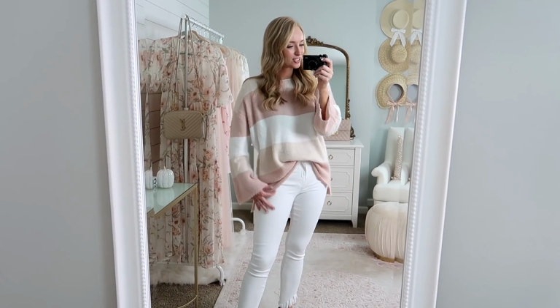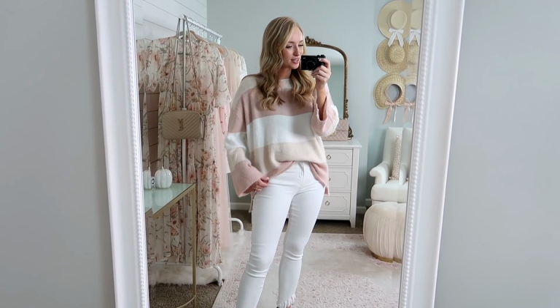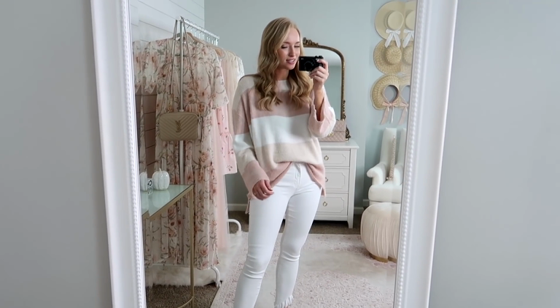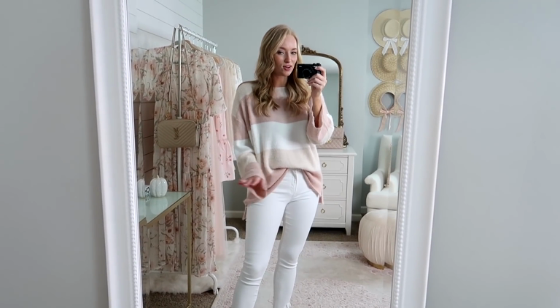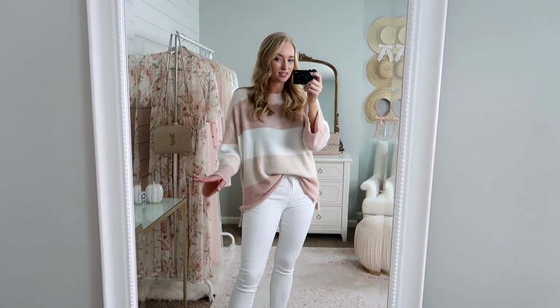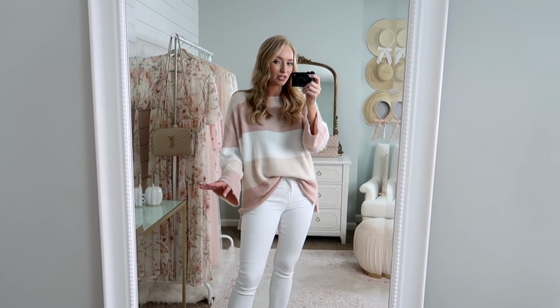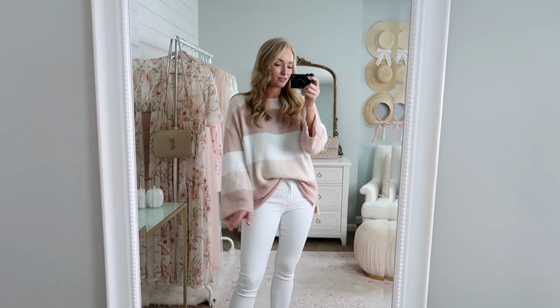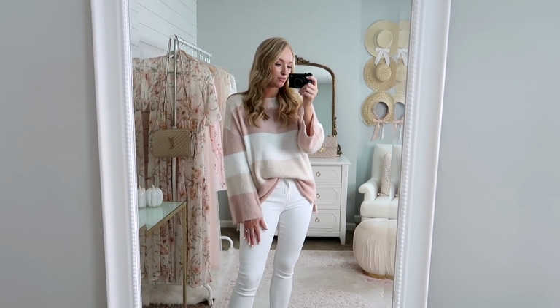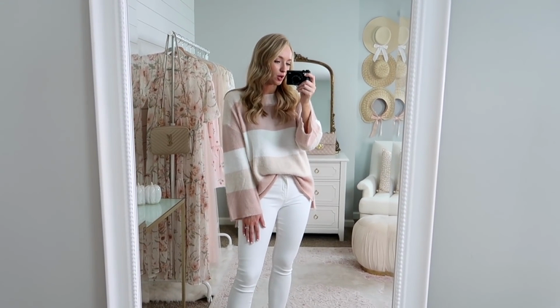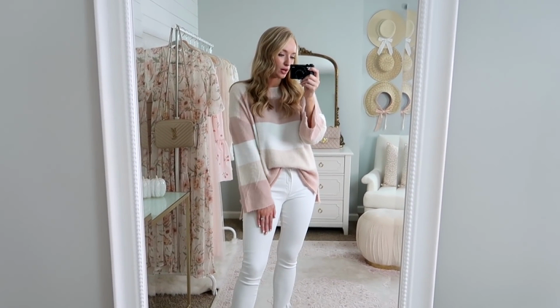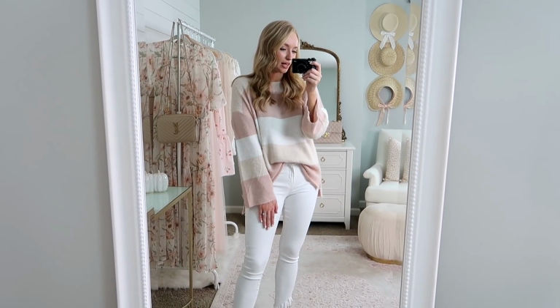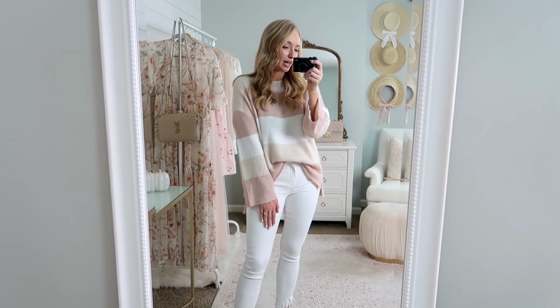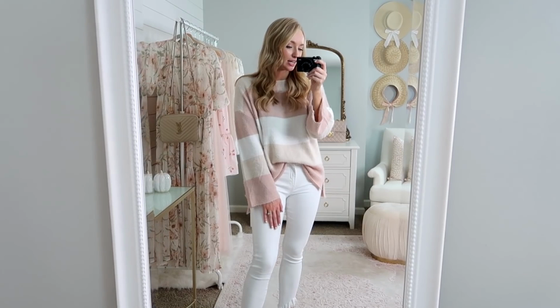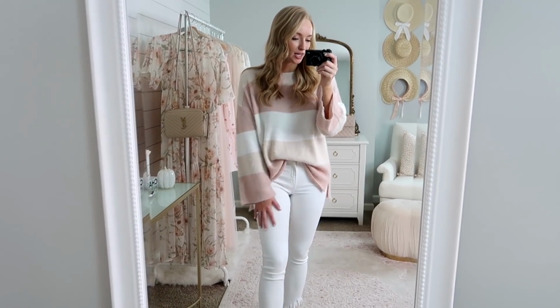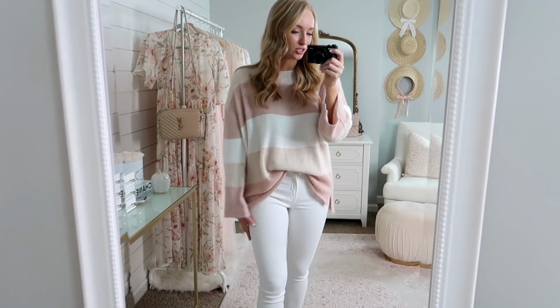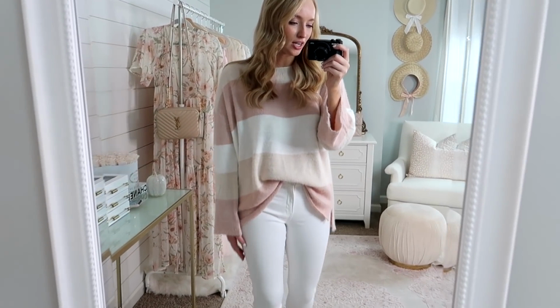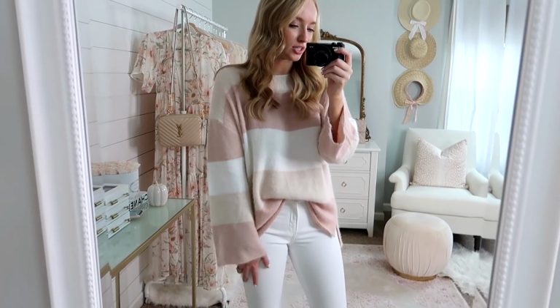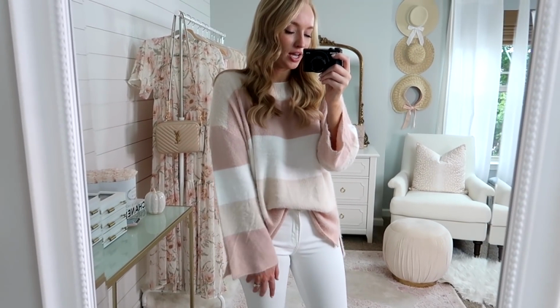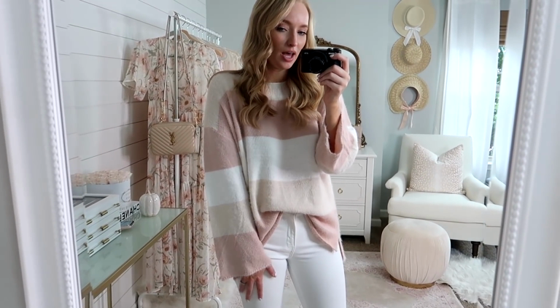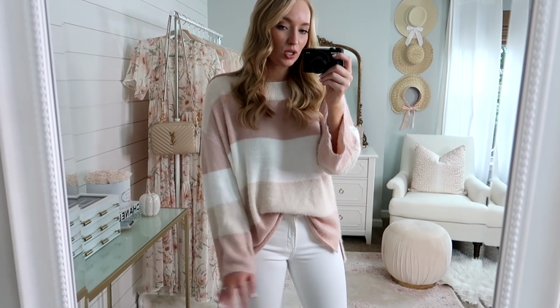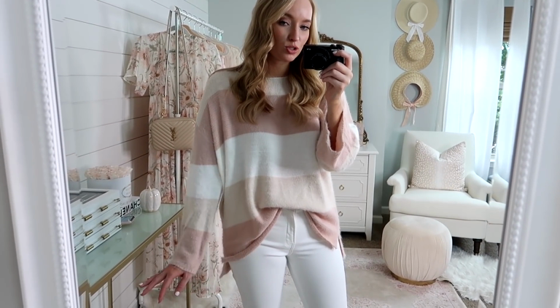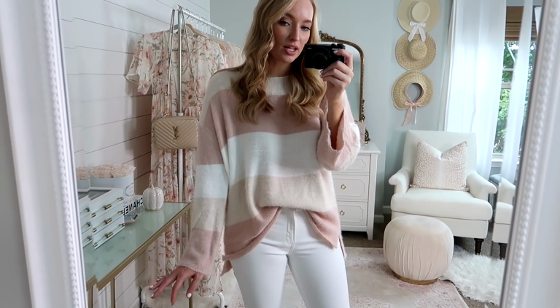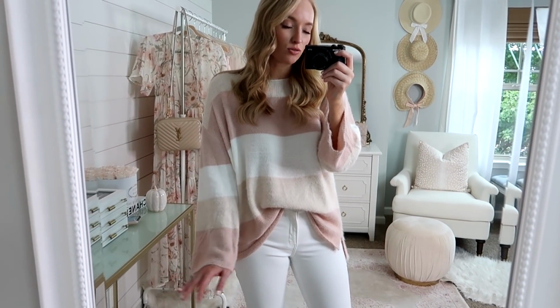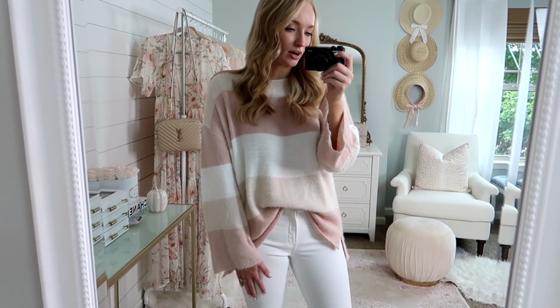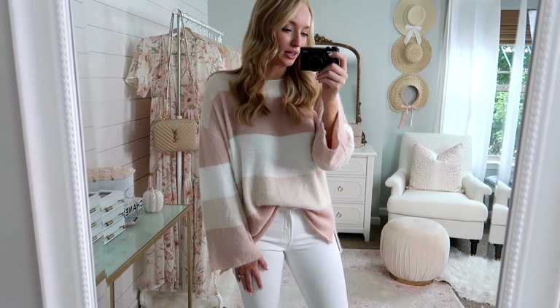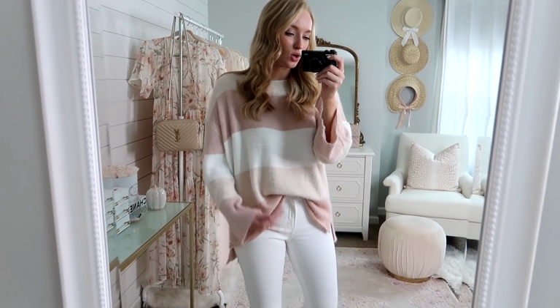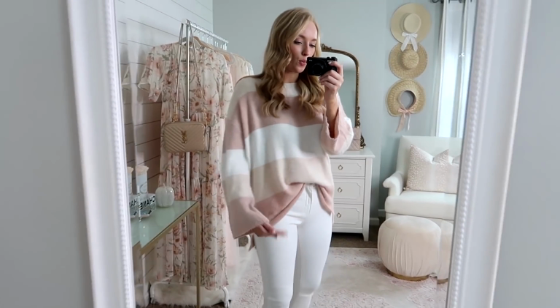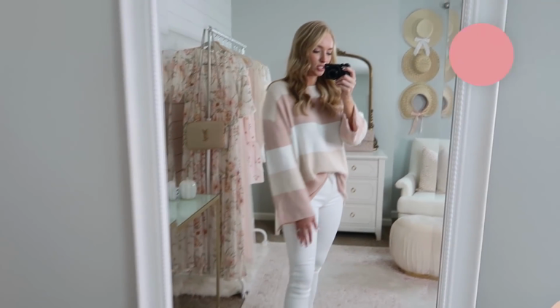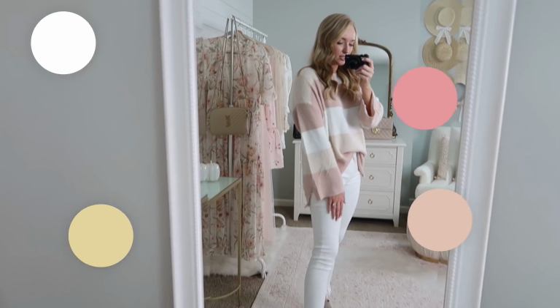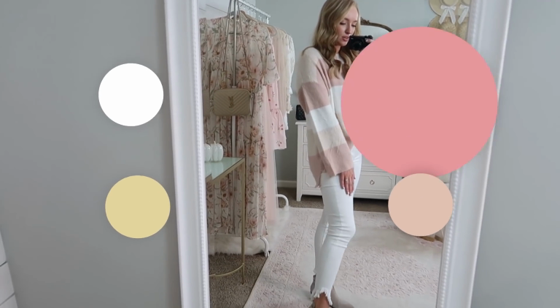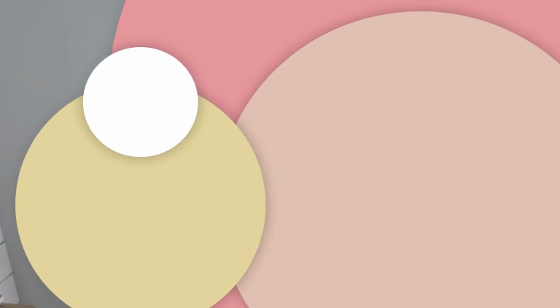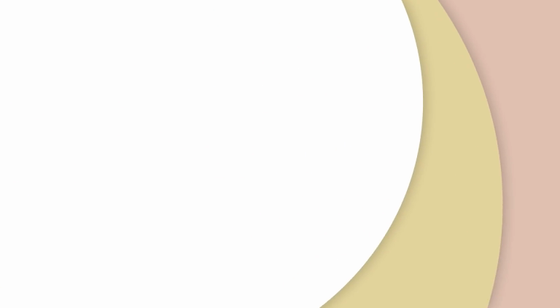Just because it's fall does not mean you have to give up on wearing light and airy colors. I actually am a huge fan of wearing white jeans even in the fall time.